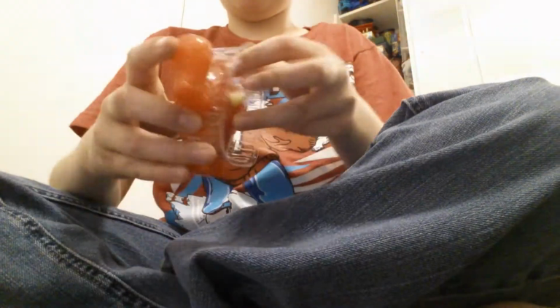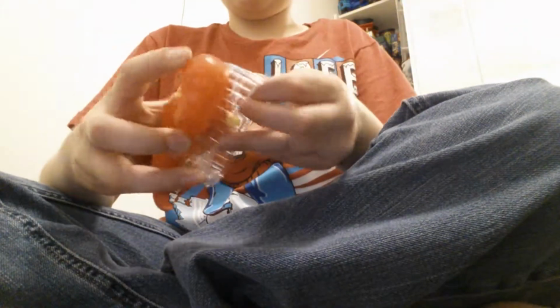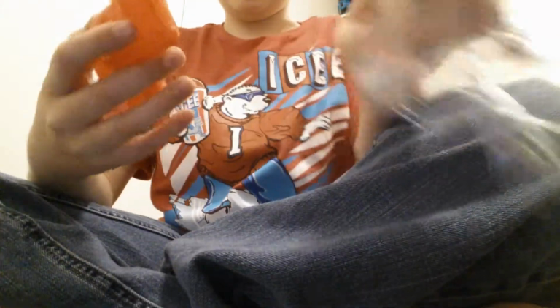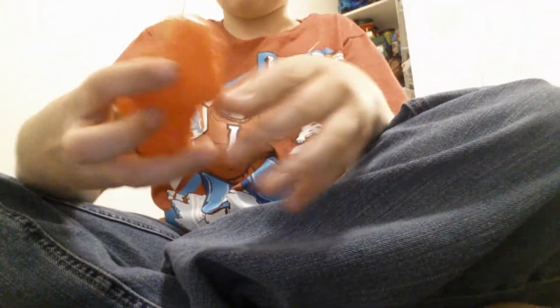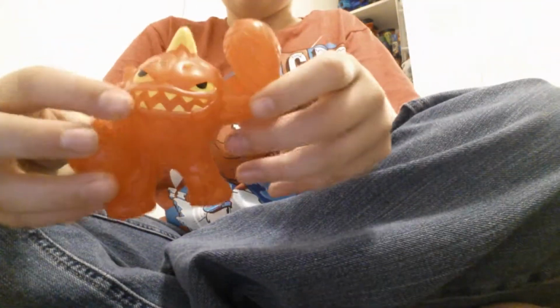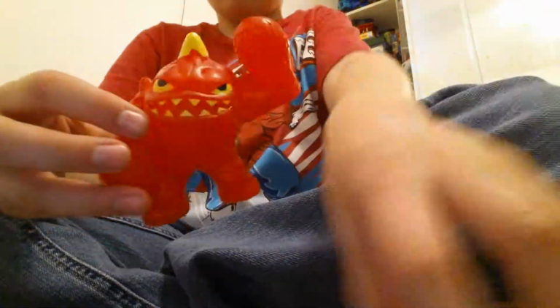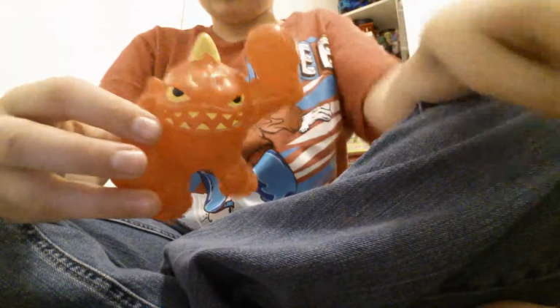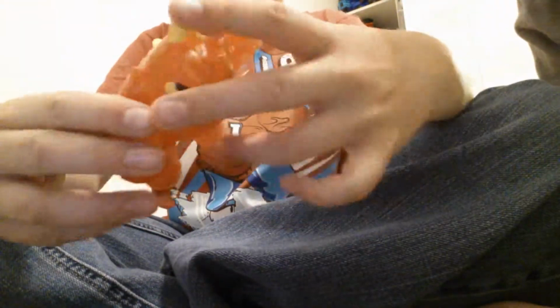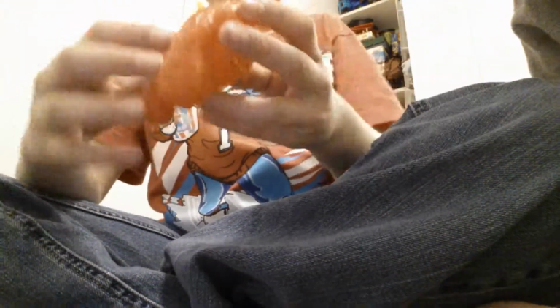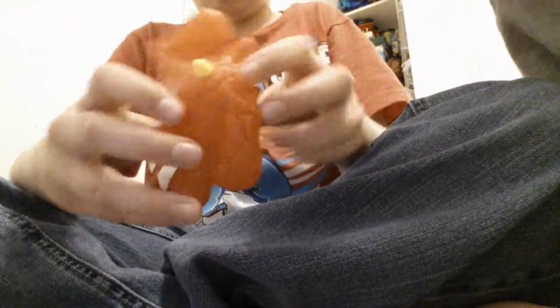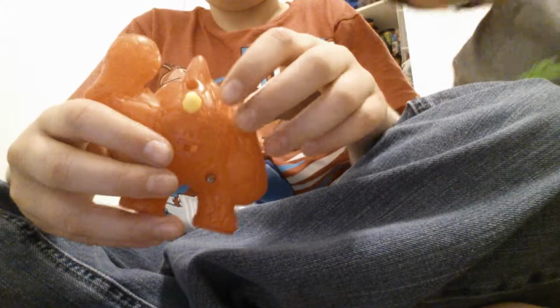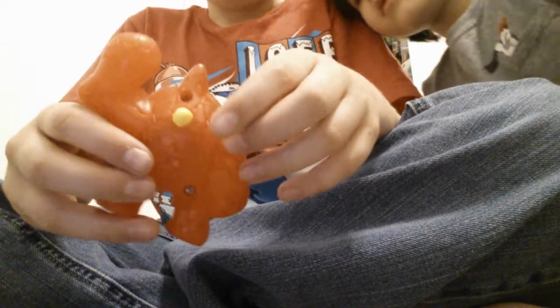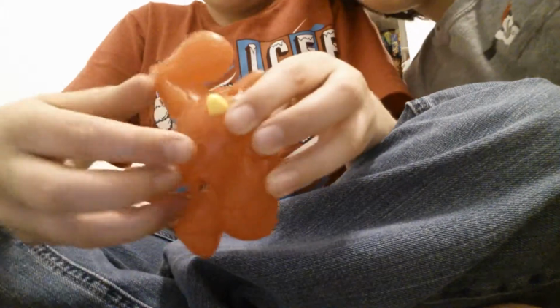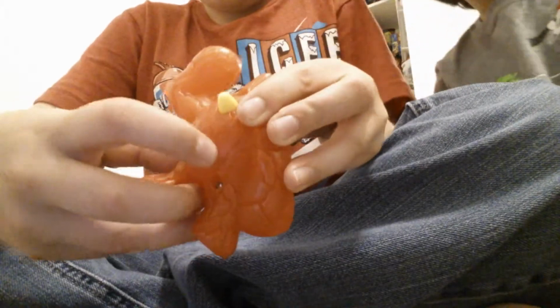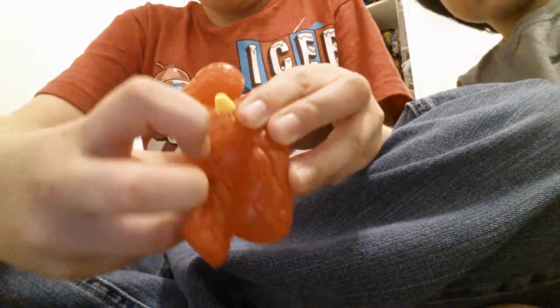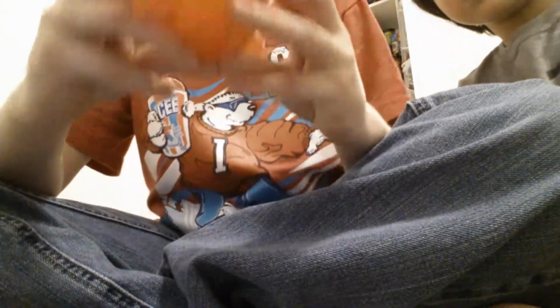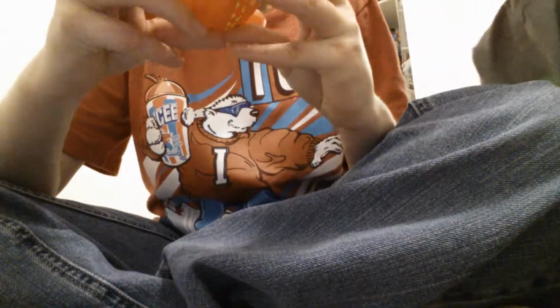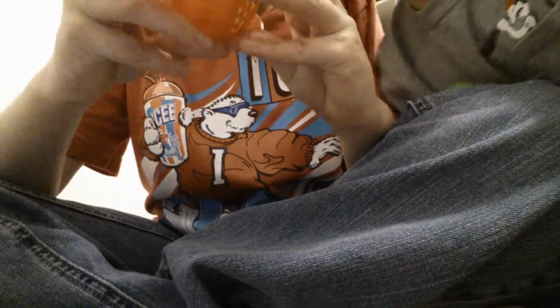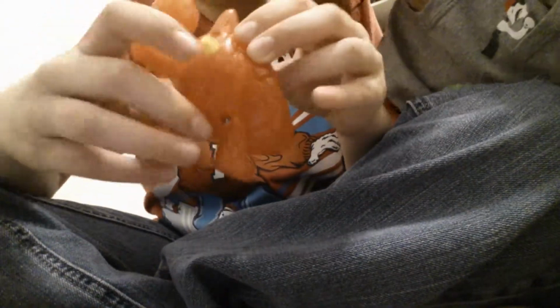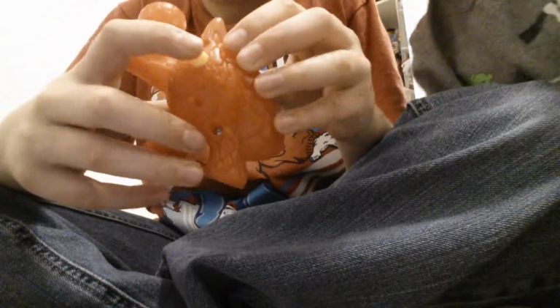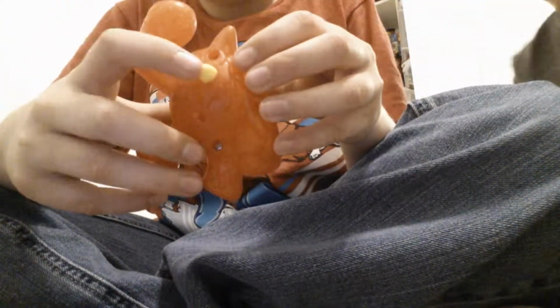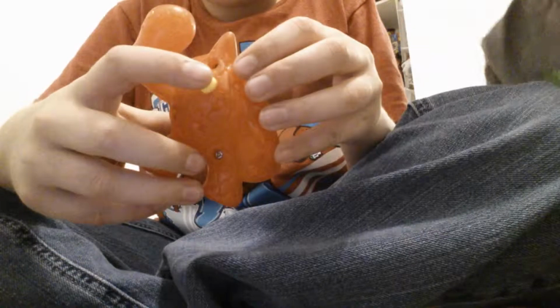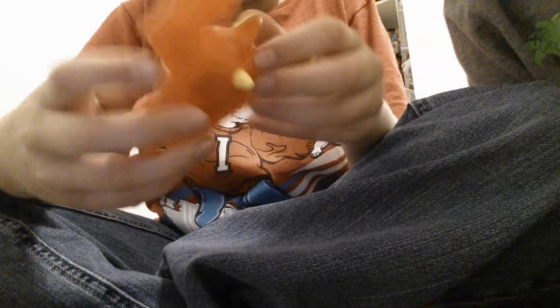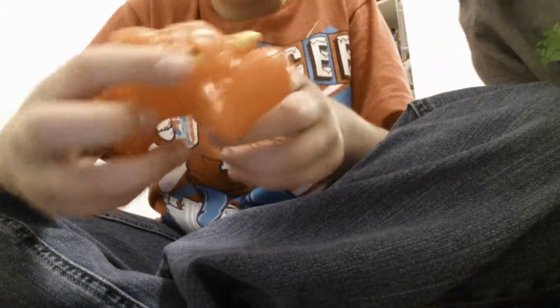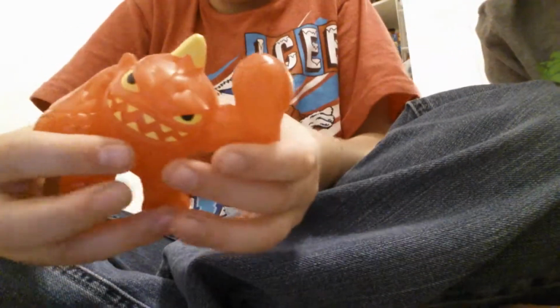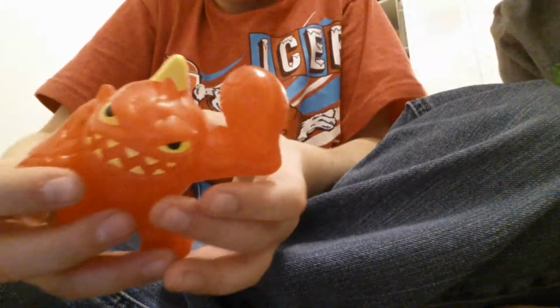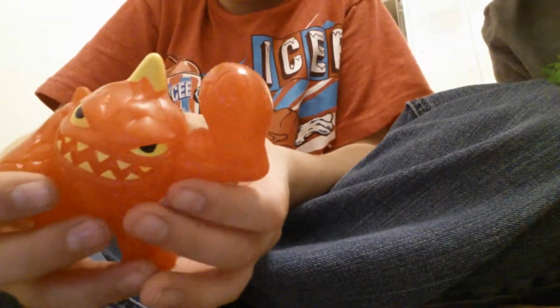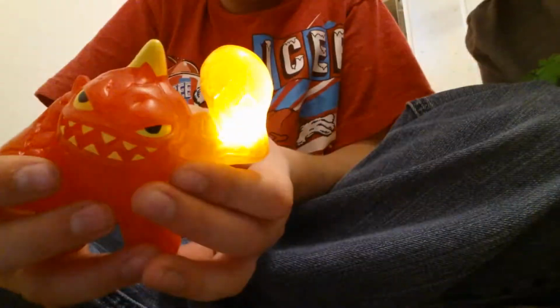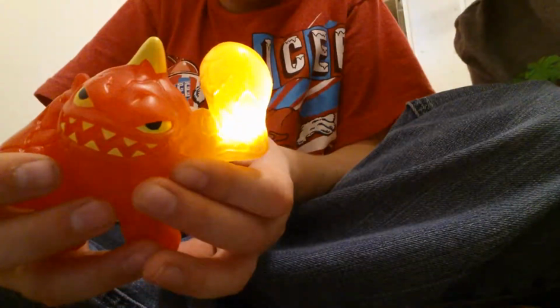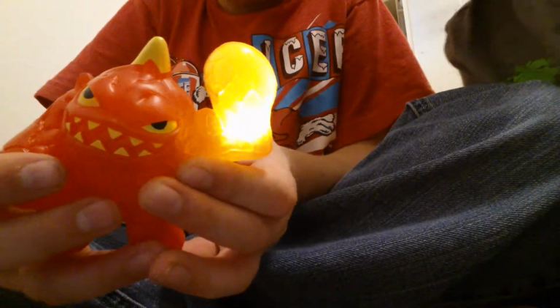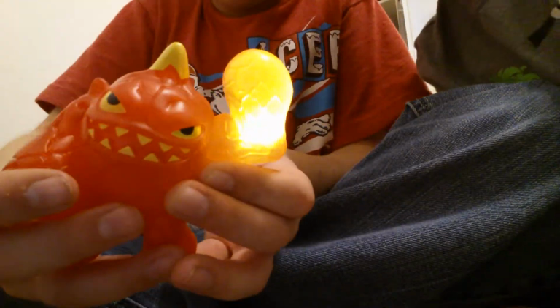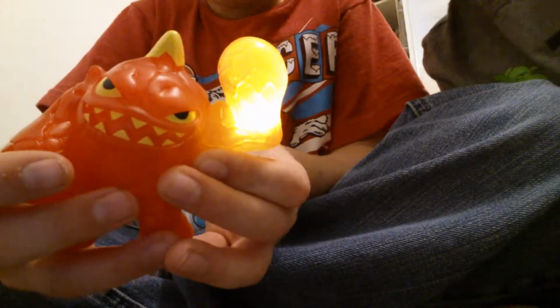Up at number two we have Eruptol. Now the gimmick for this toy is flip the switch right here. Then right here you got a little button. Now take a close look at his hand. Isn't that awesome.